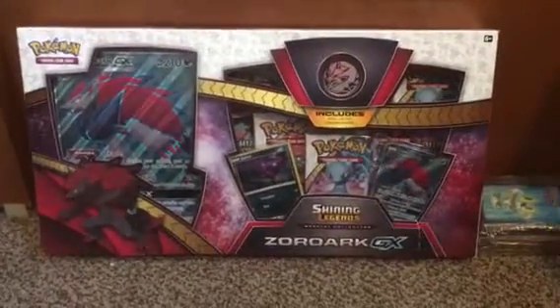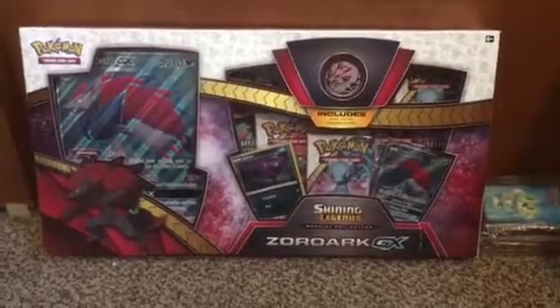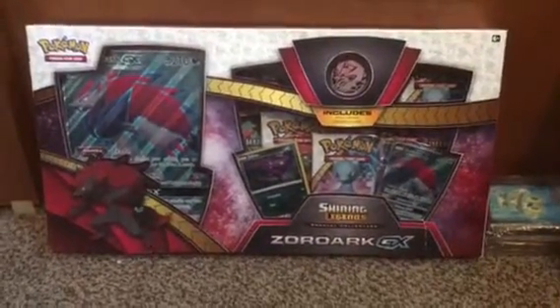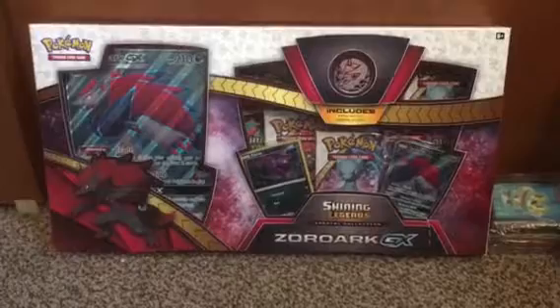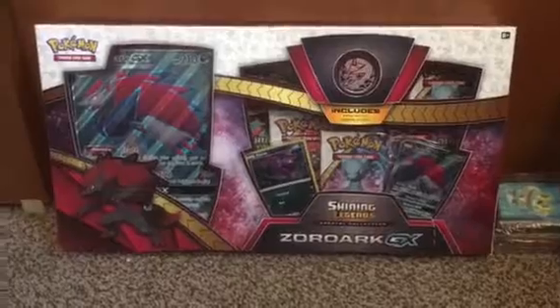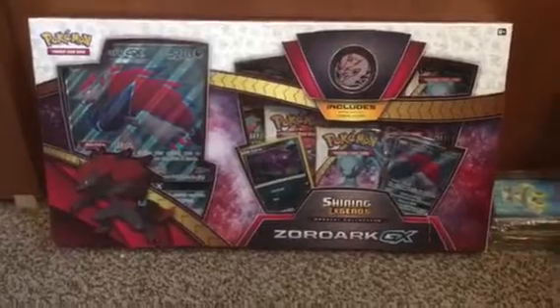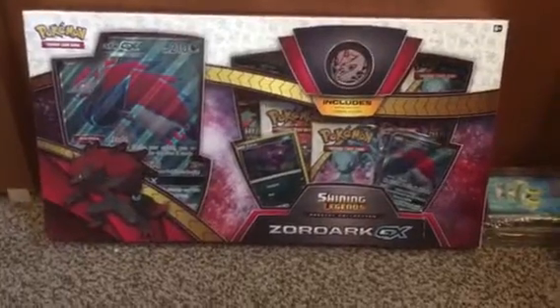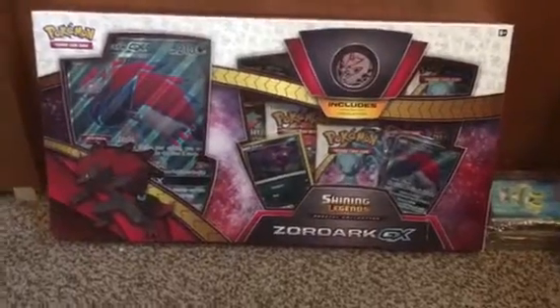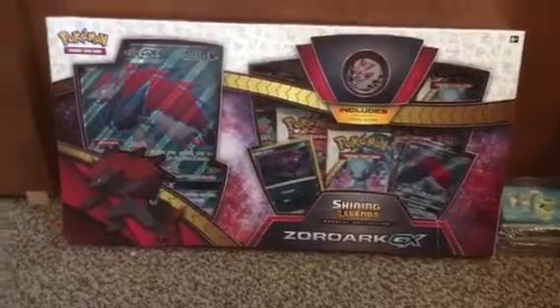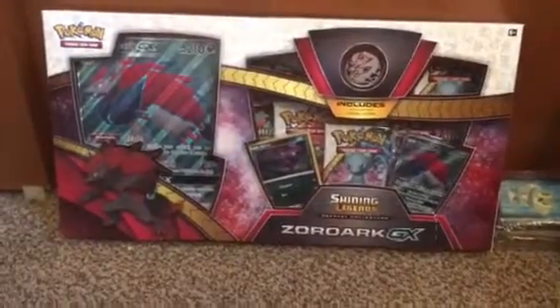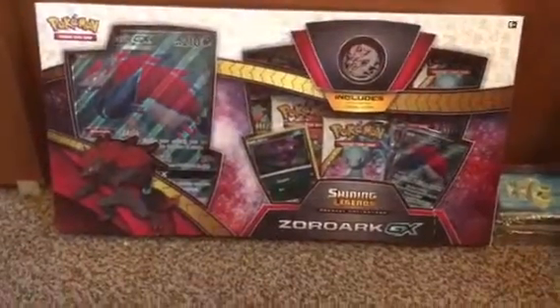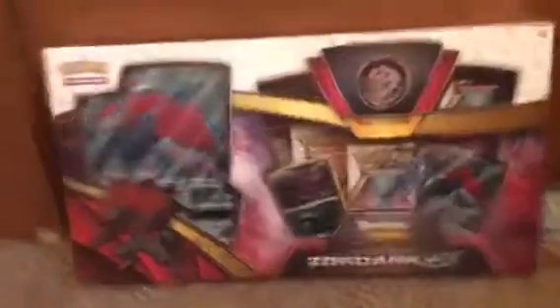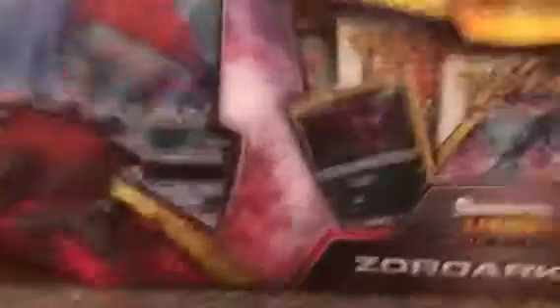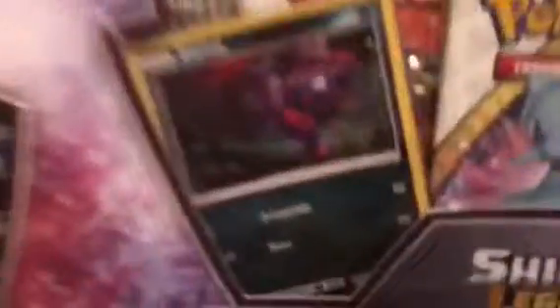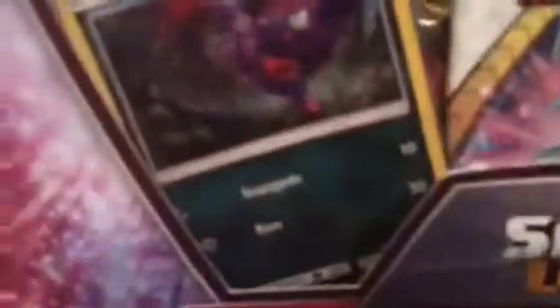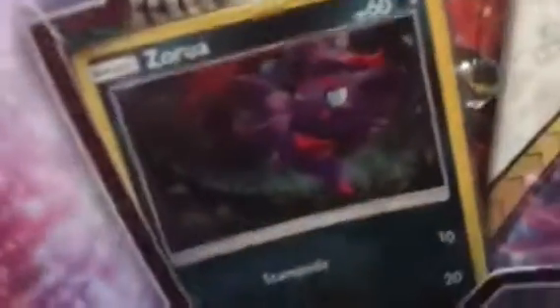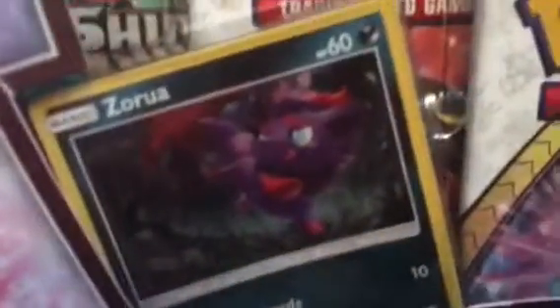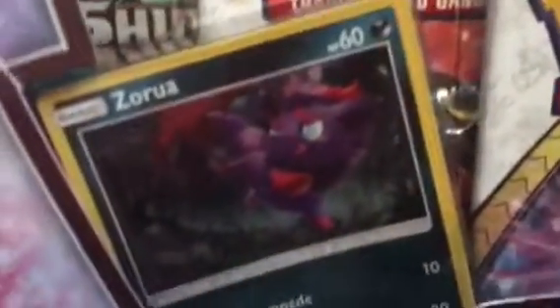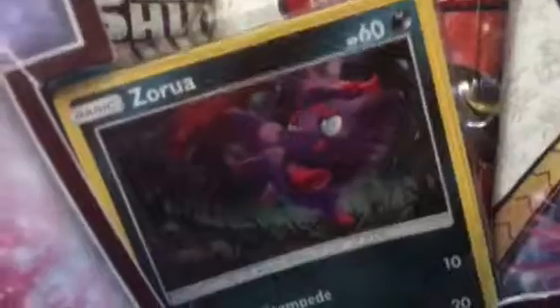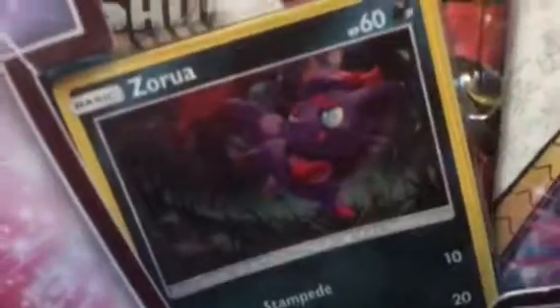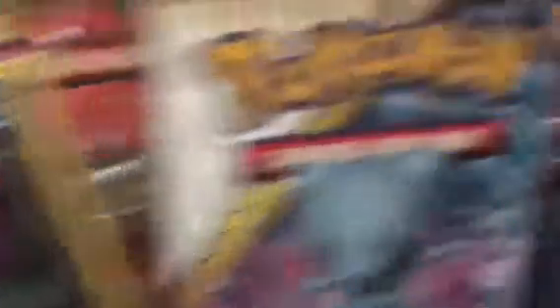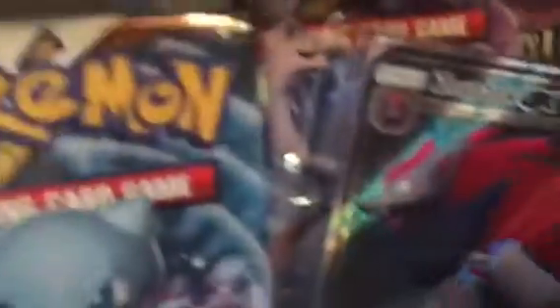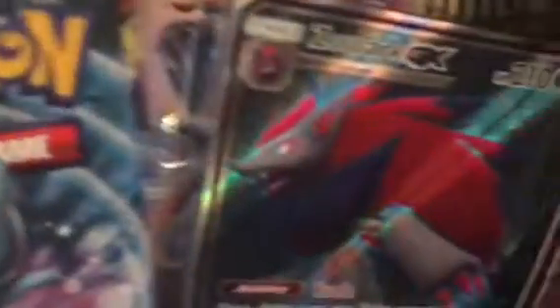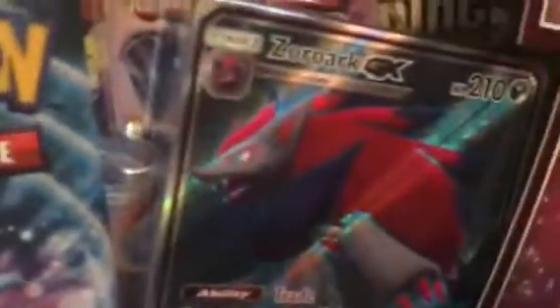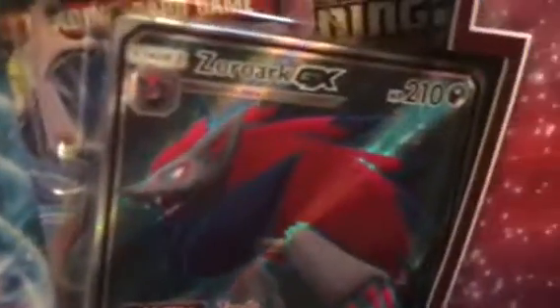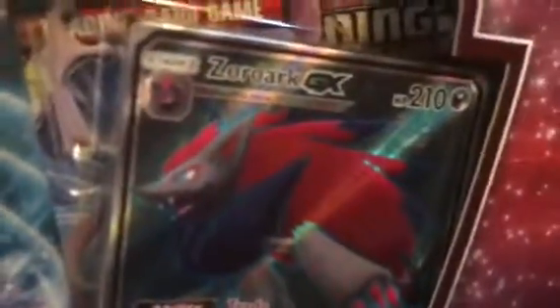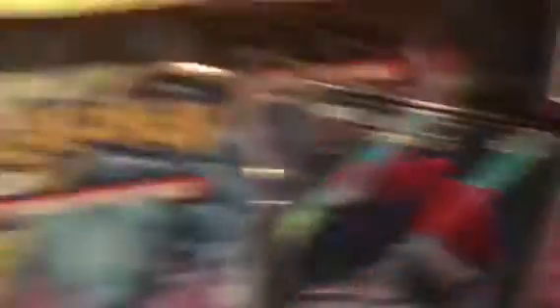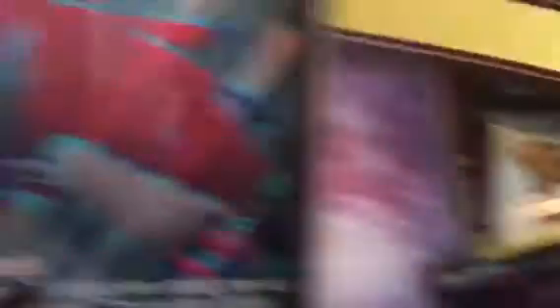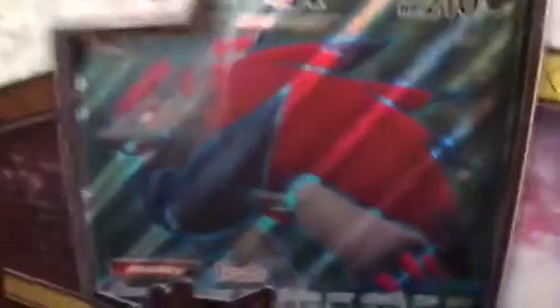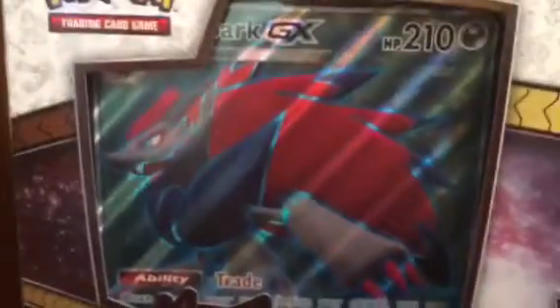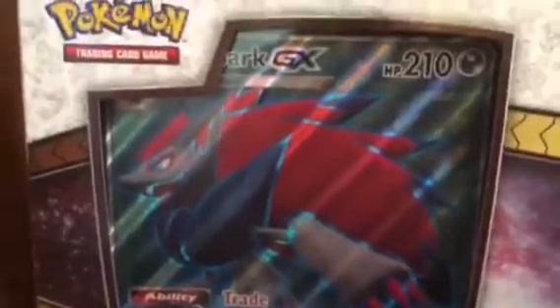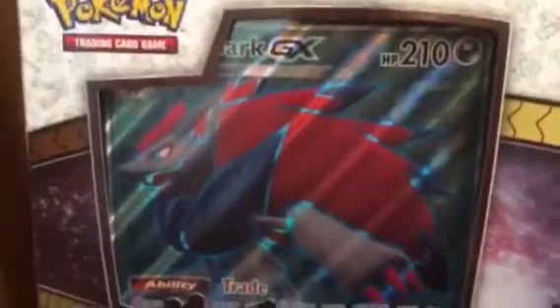It comes with a coin, 5 packs, a holo Zoroark promo, which is this one right here, the Zoroark GX promo, and the jumbo Zoroark GX.